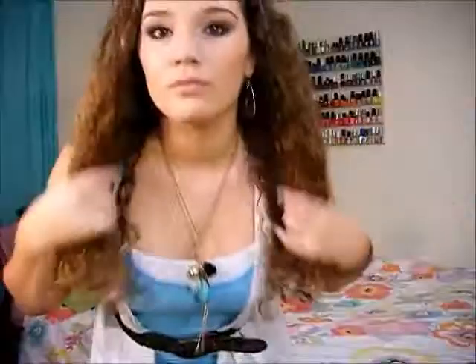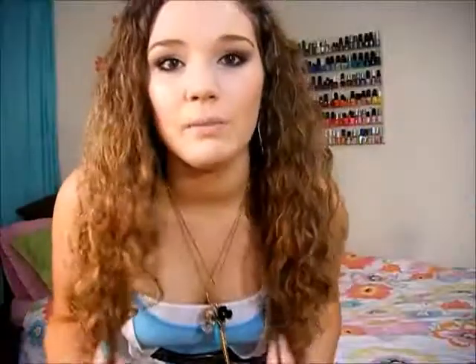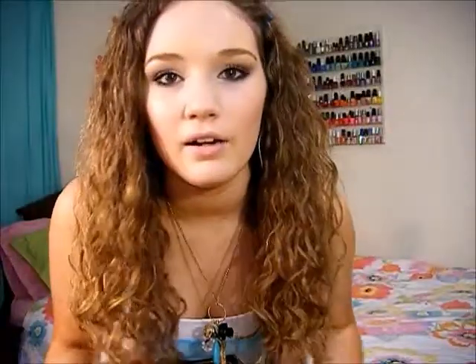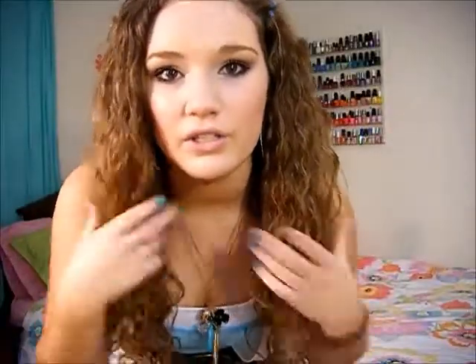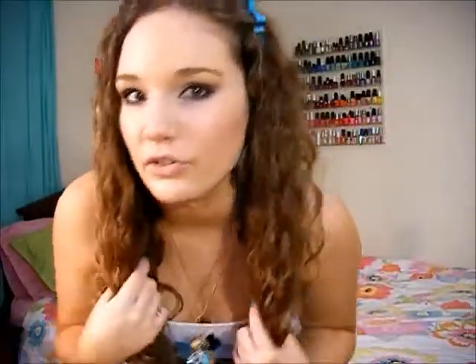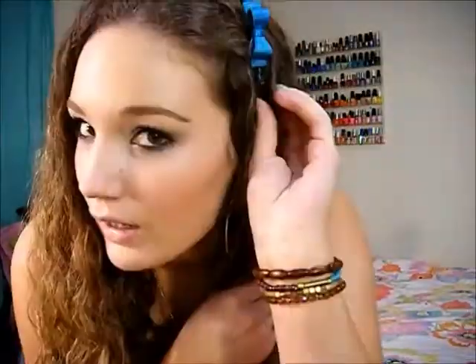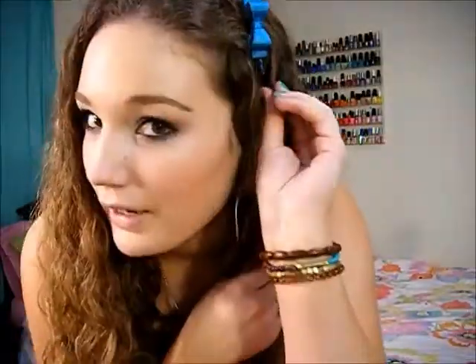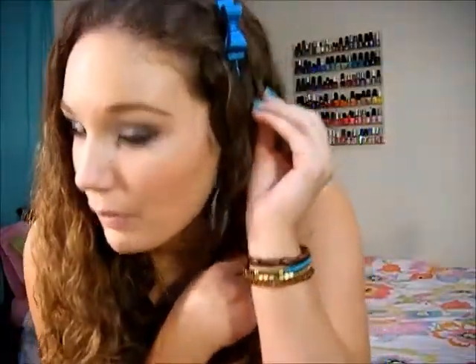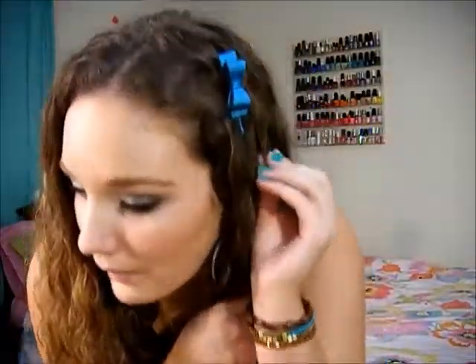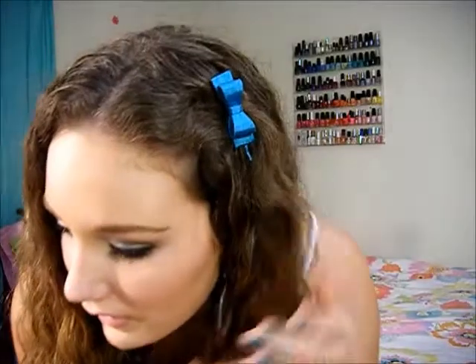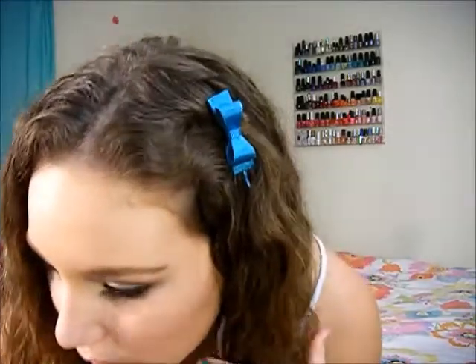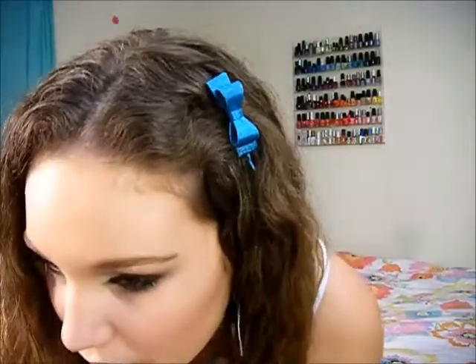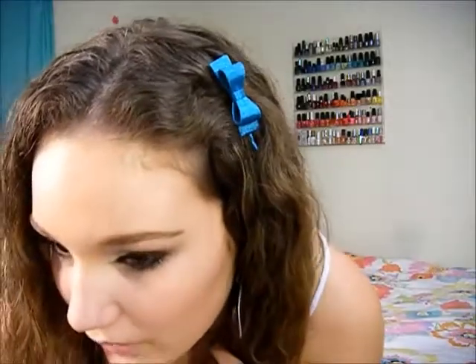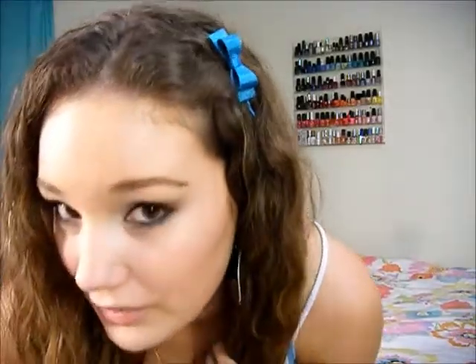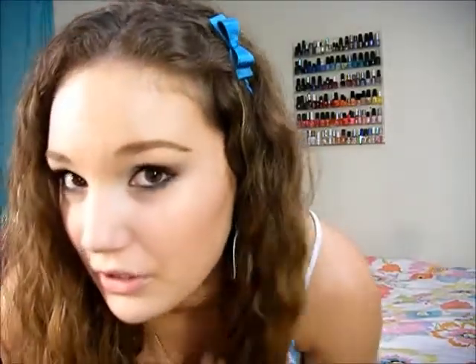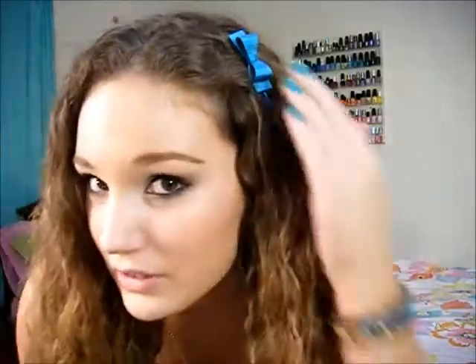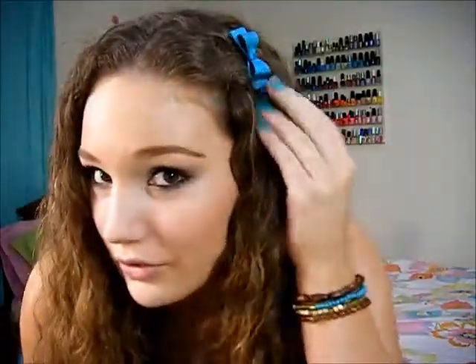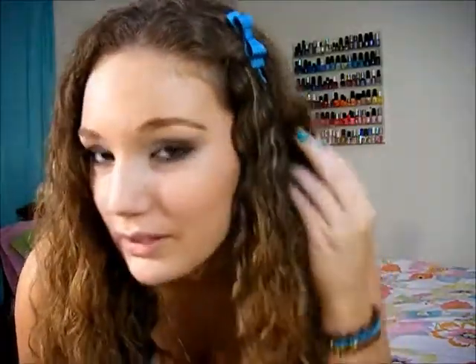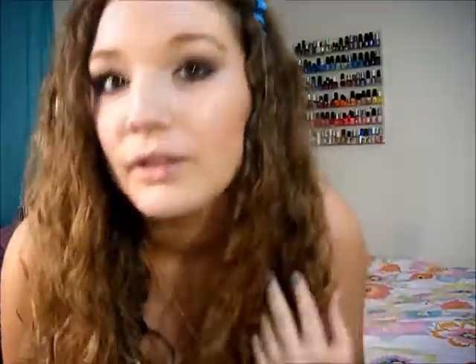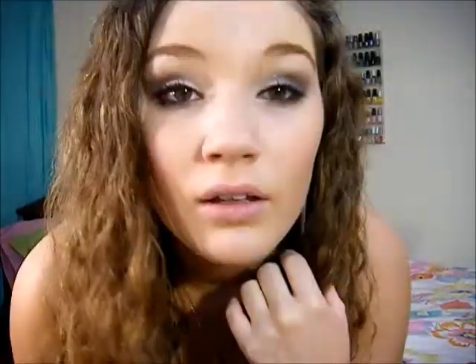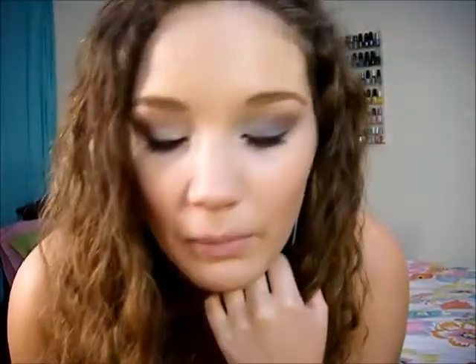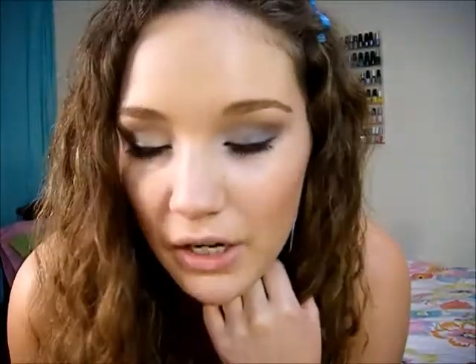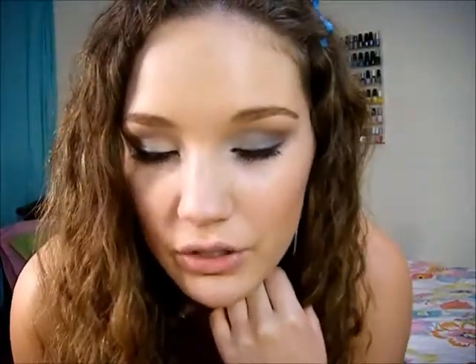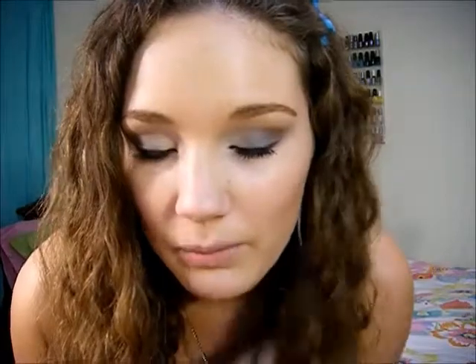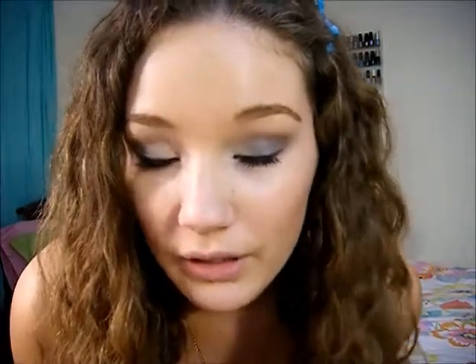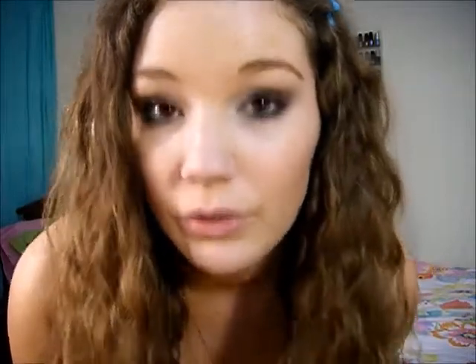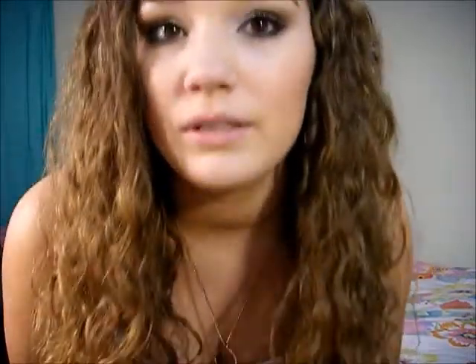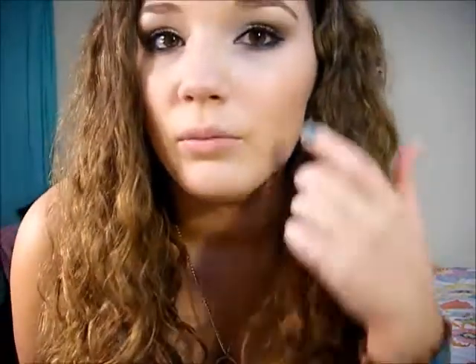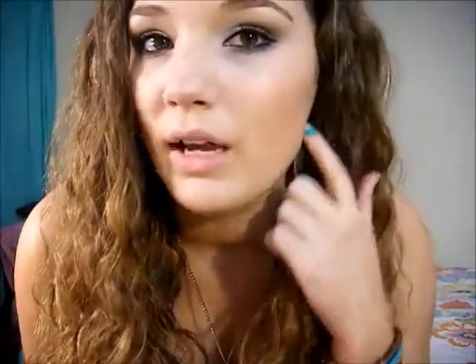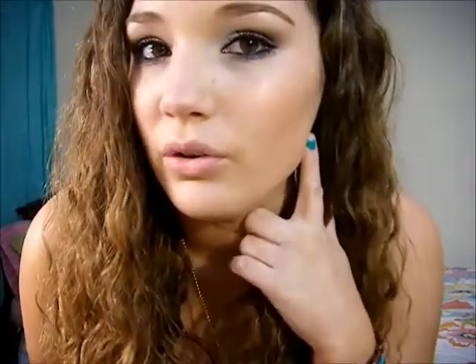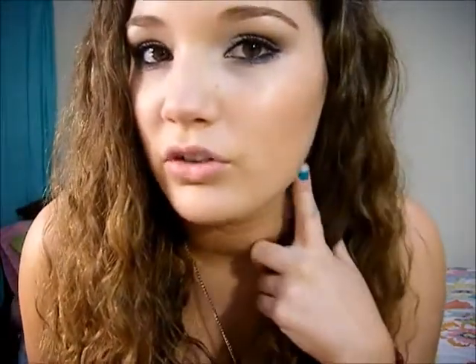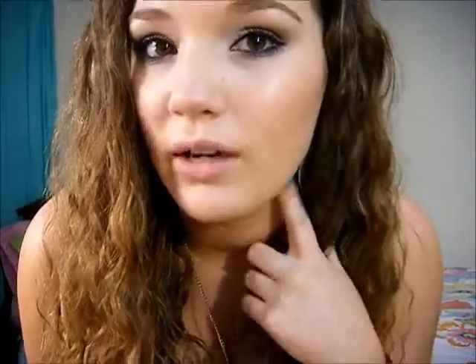My hair is just natural and I have this bow bobby pin I got from Forever 21 last year — it's just a turquoise color. My eyeshadow is just white, brown, and turquoise with a natural cheek color.